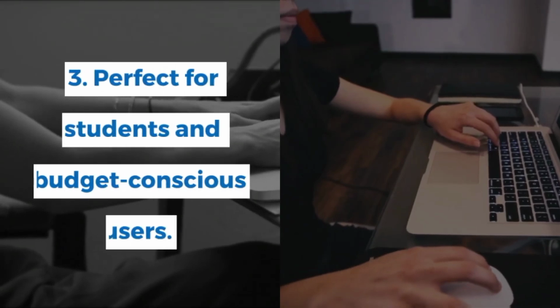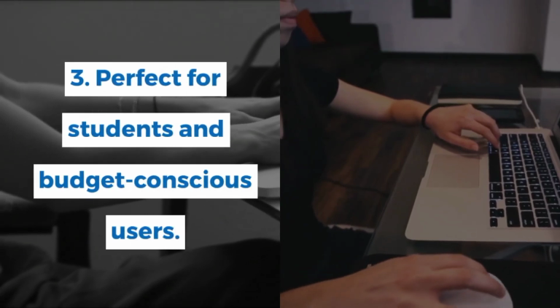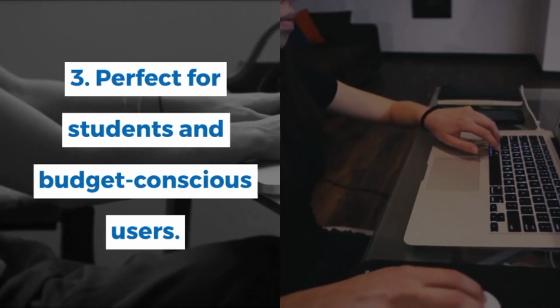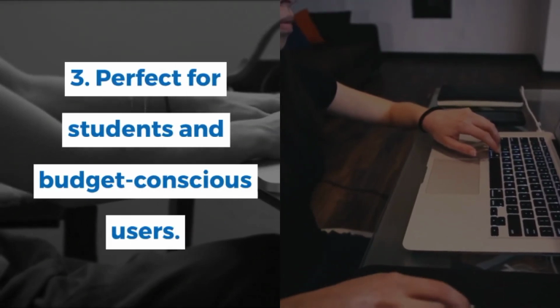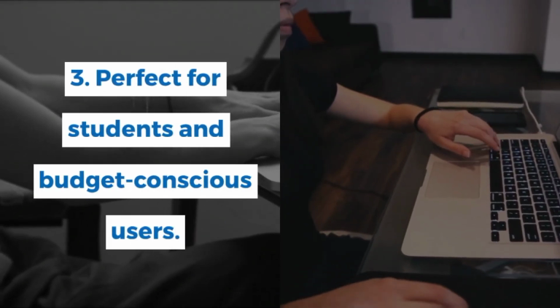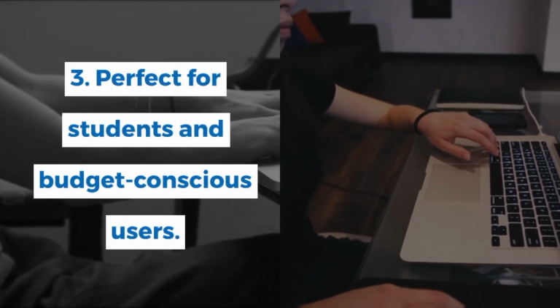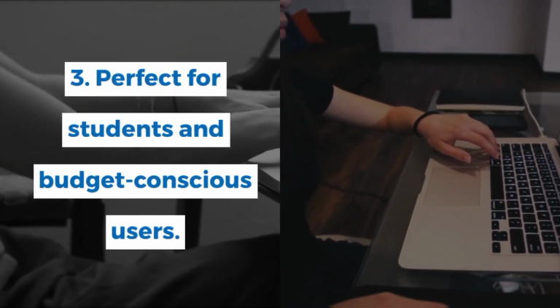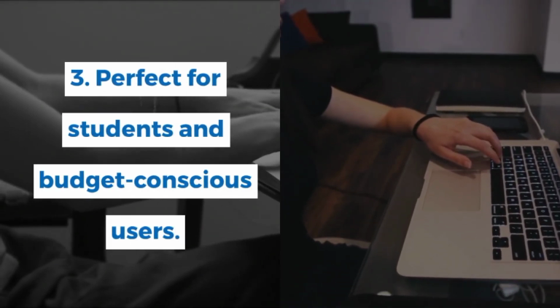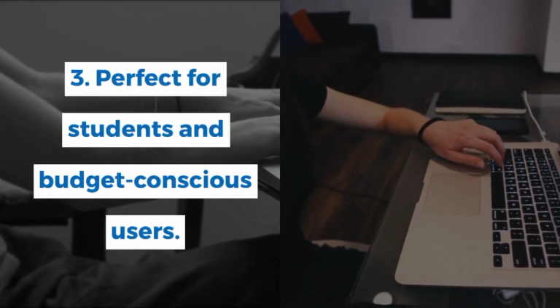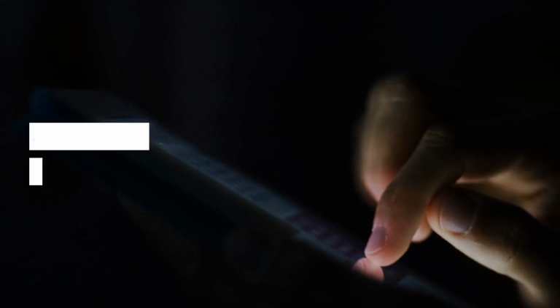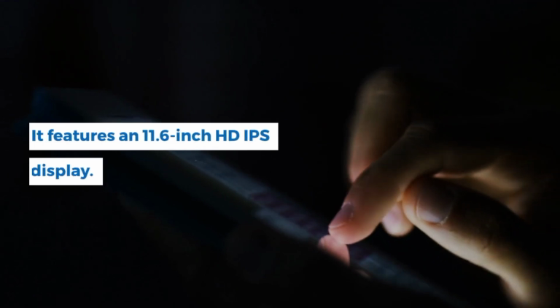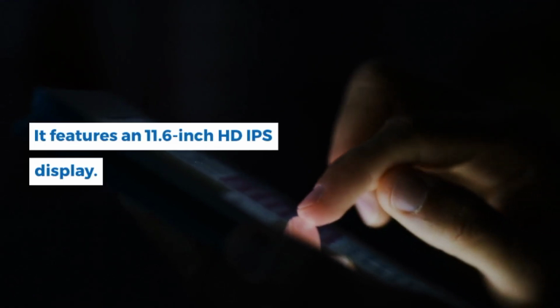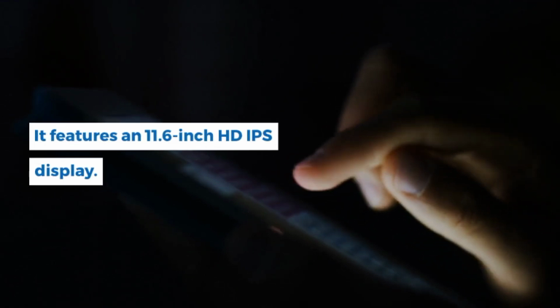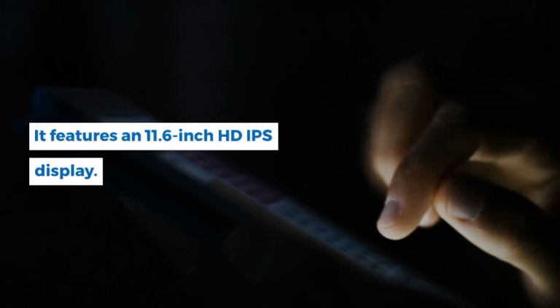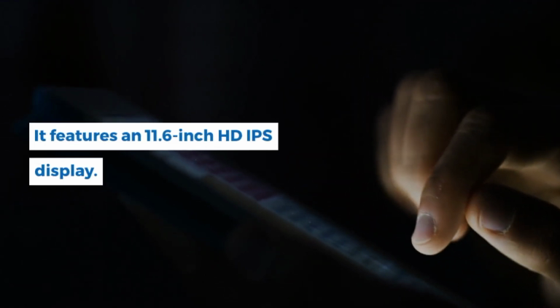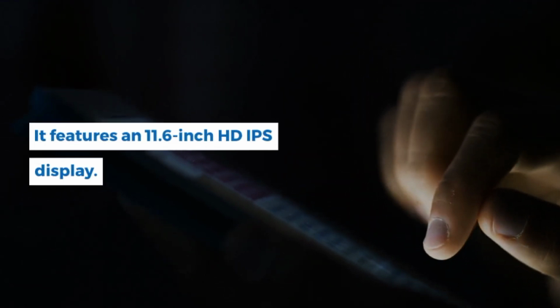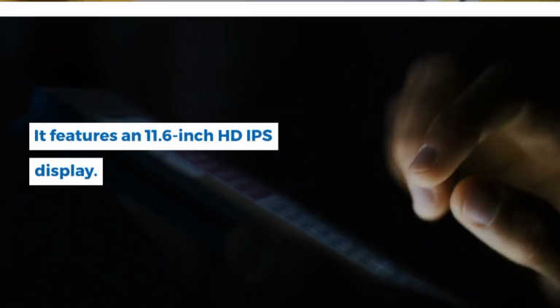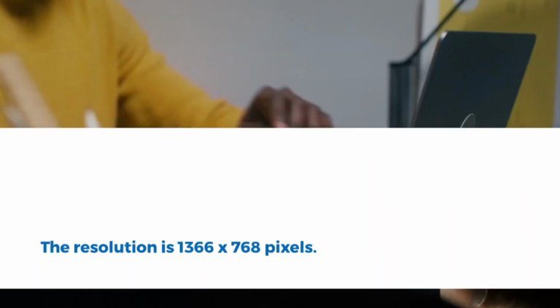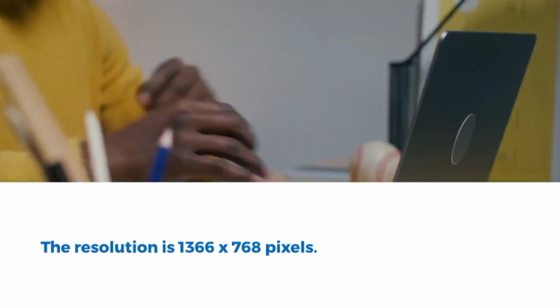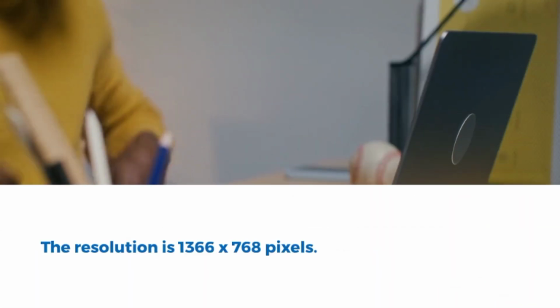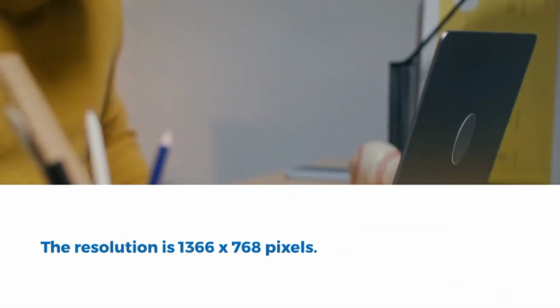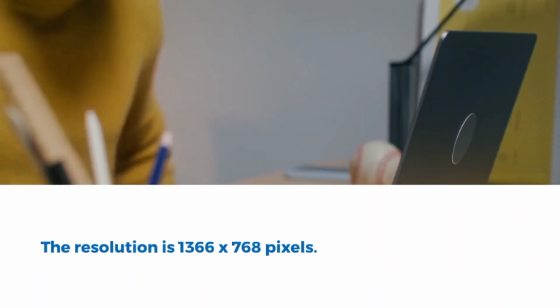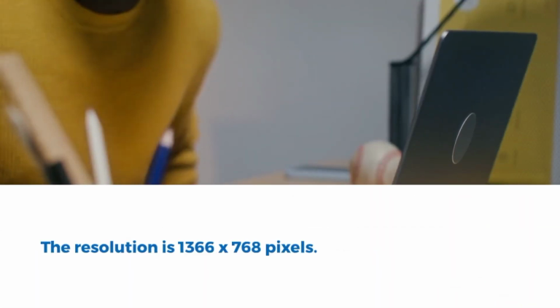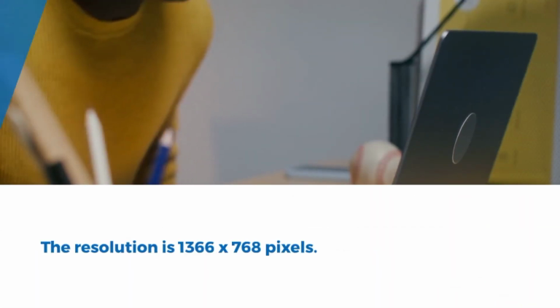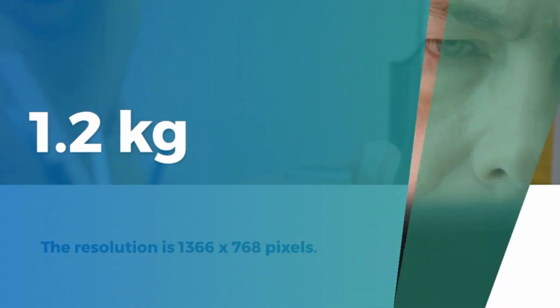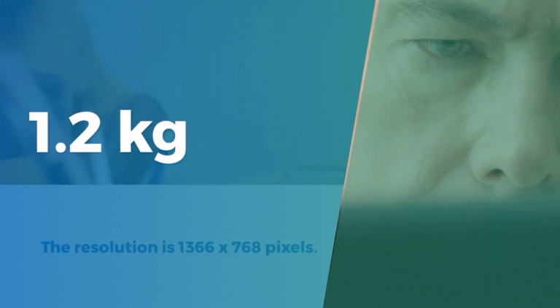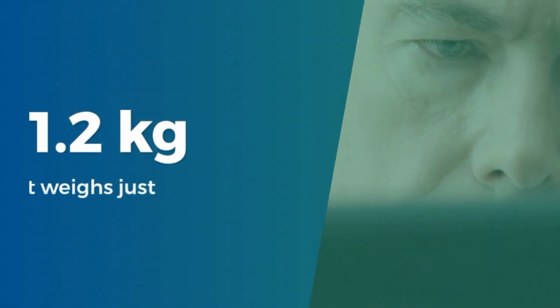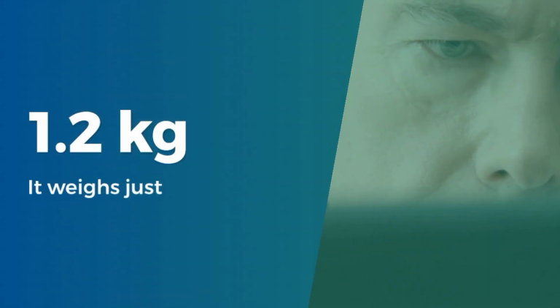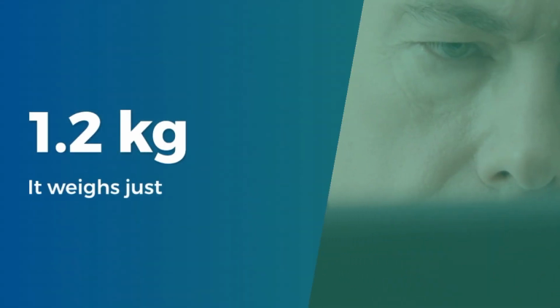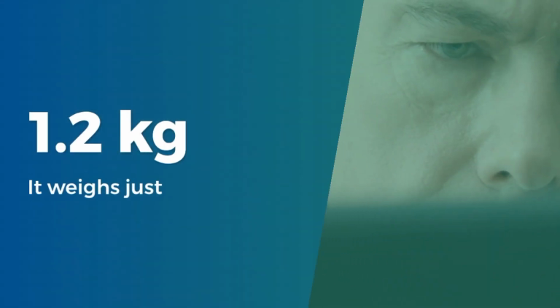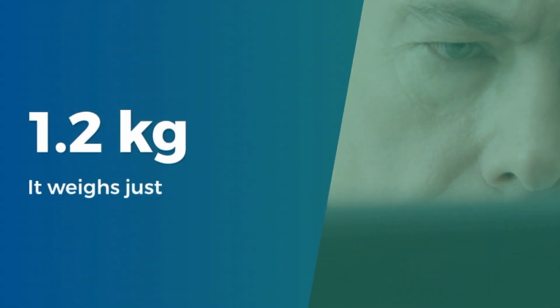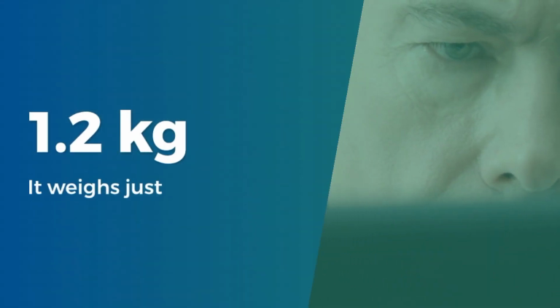It features an 11.6-inch HD IPS display with a resolution of 1366x768 pixels. It weighs just 1.2kg.